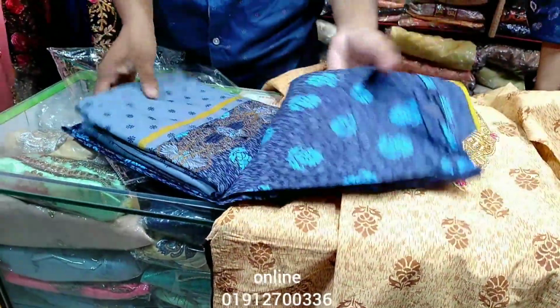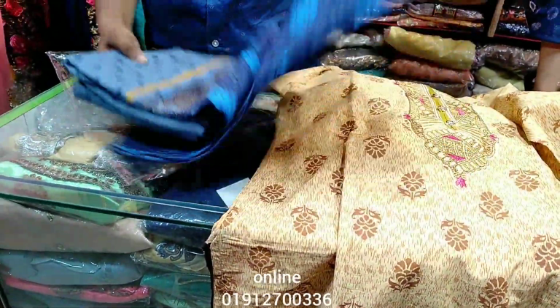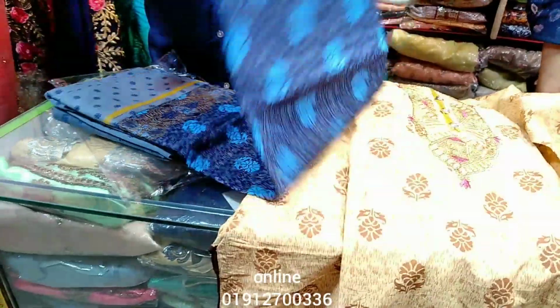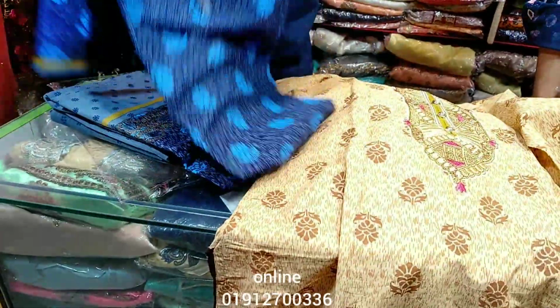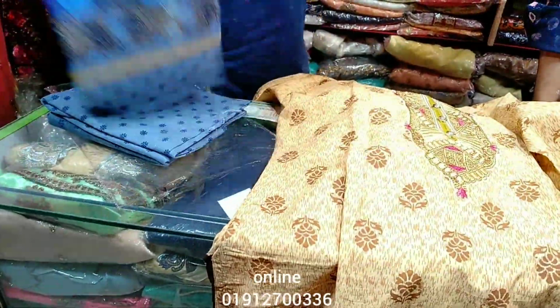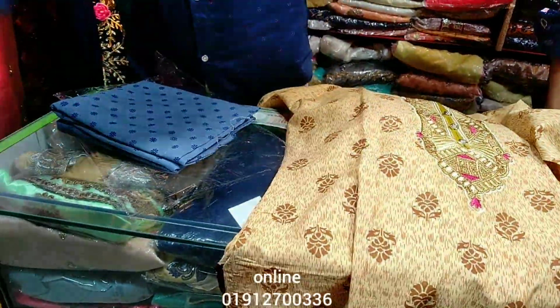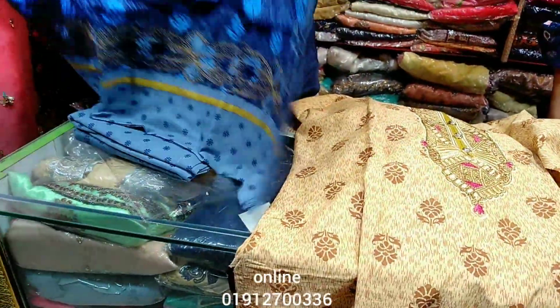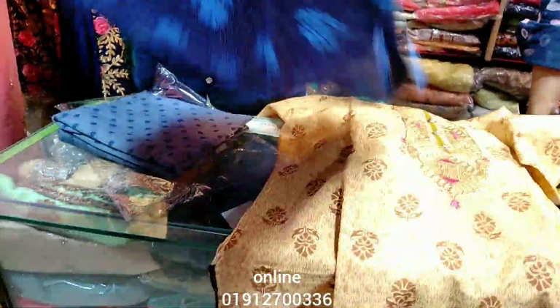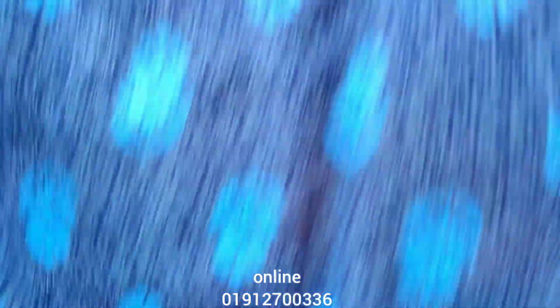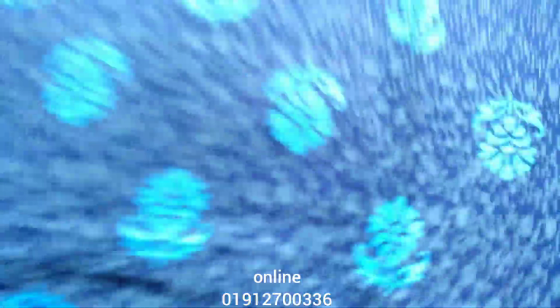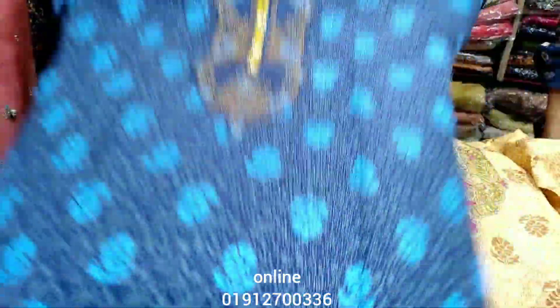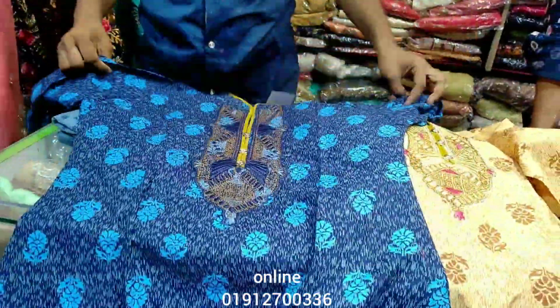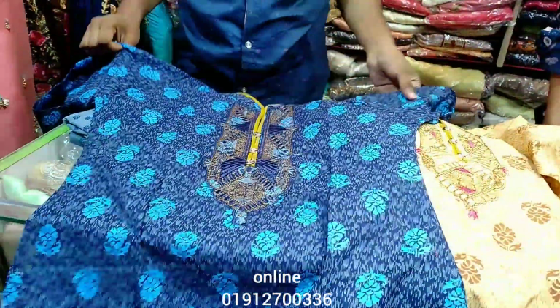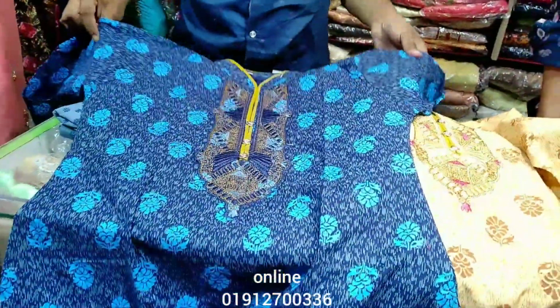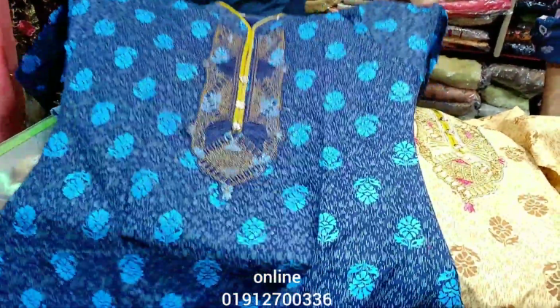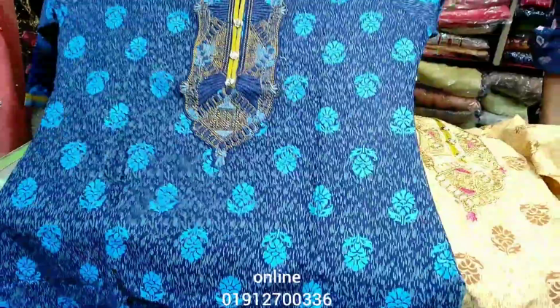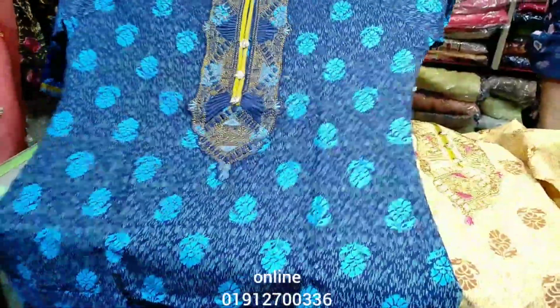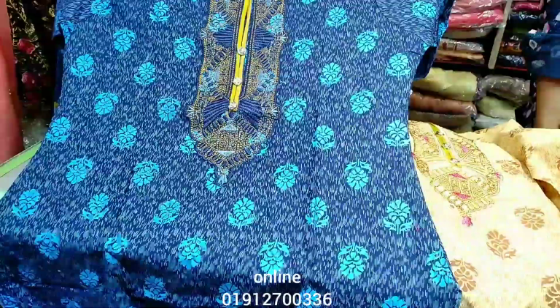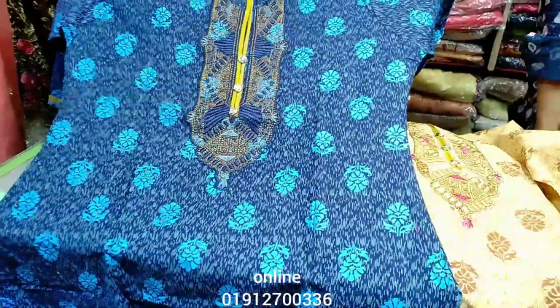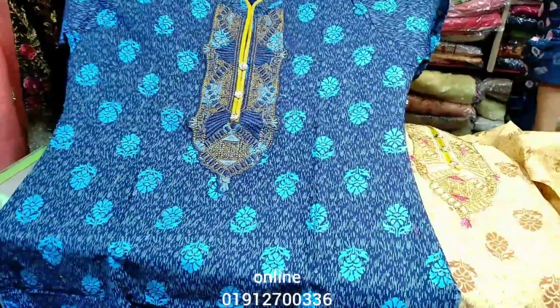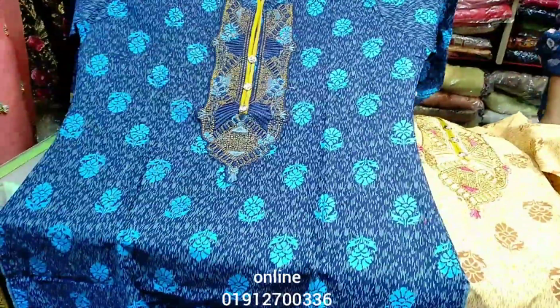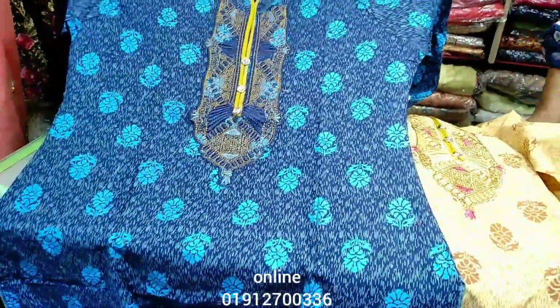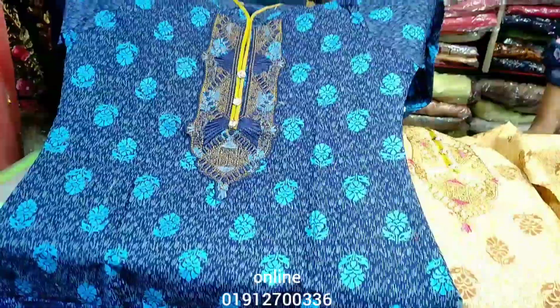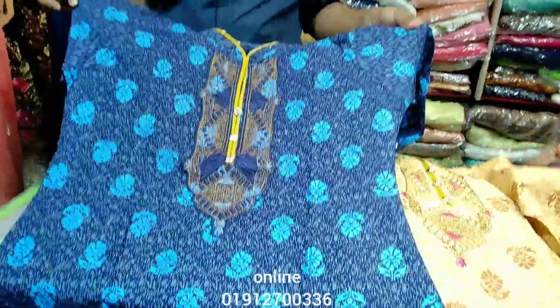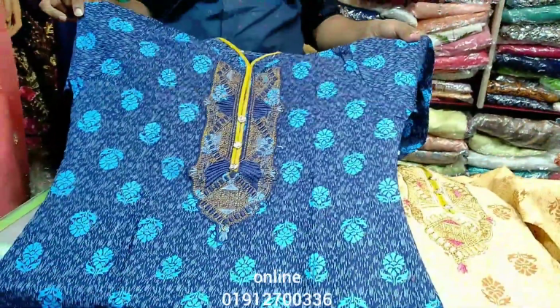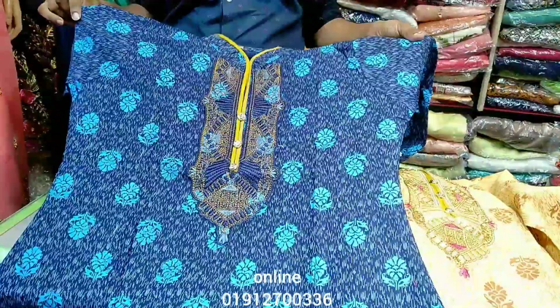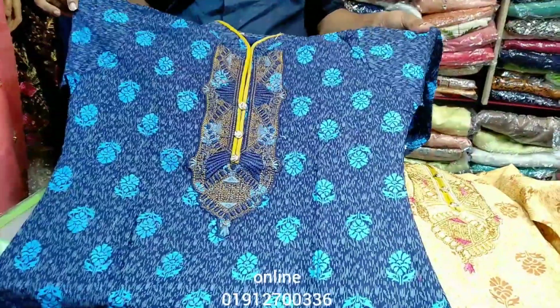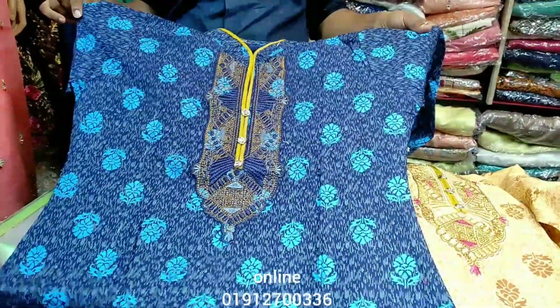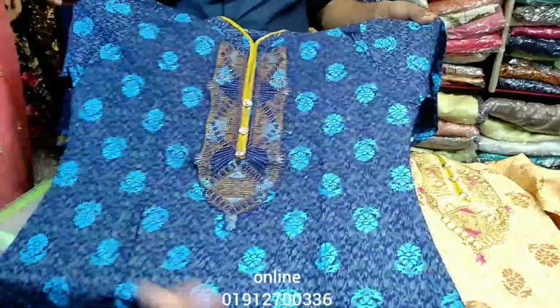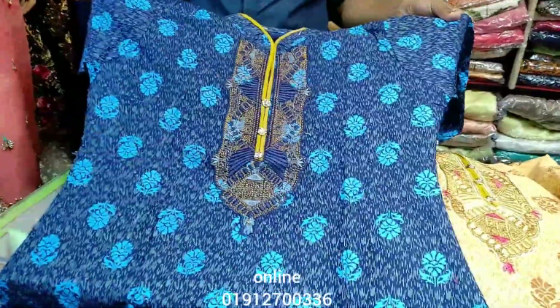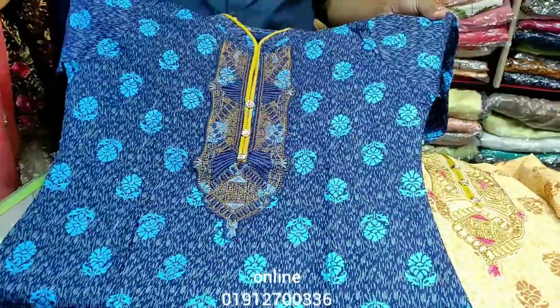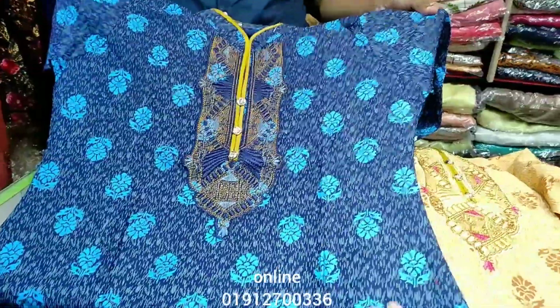If you want to buy at a good price, you can order via courier service. You can also place an order by phone with a video call. This is a beautiful color — a very good color.